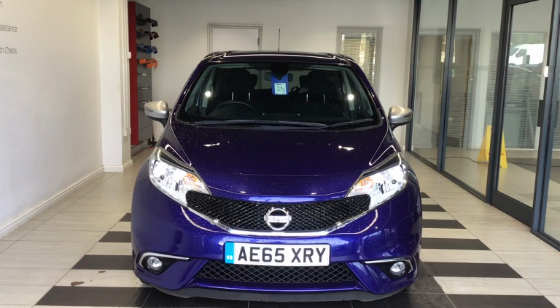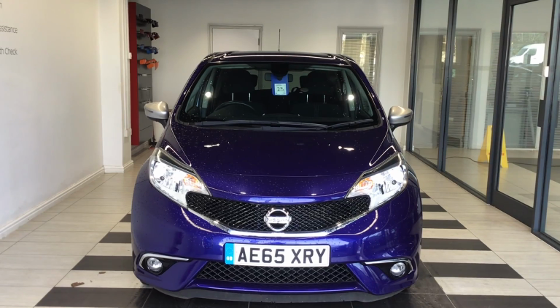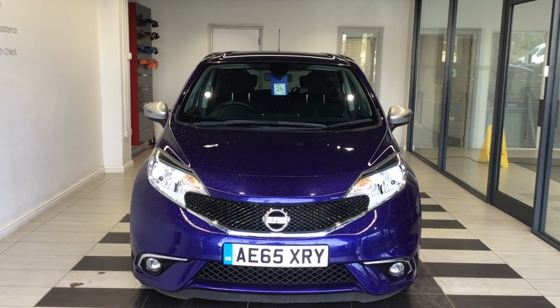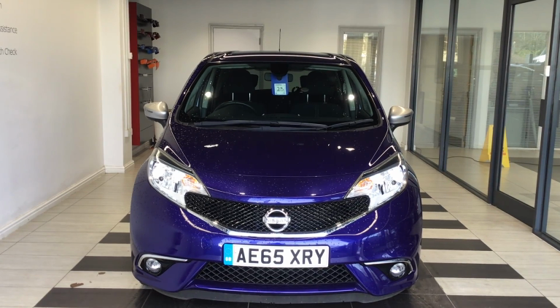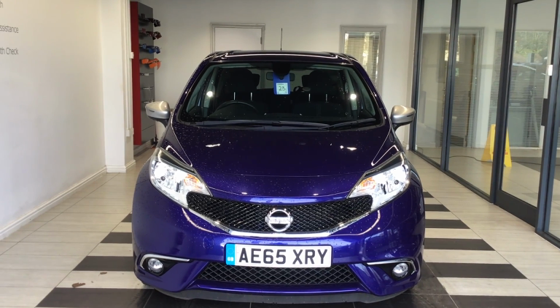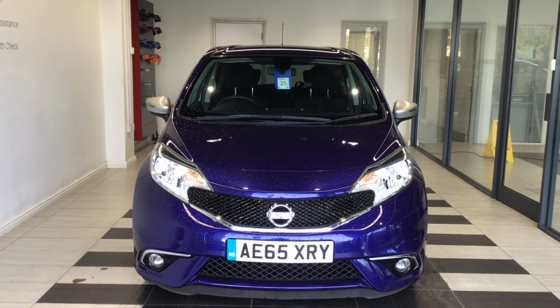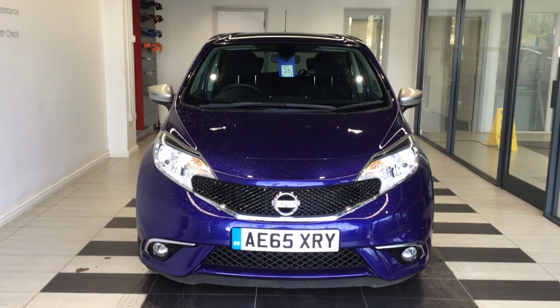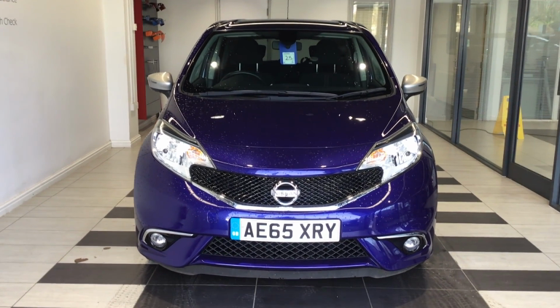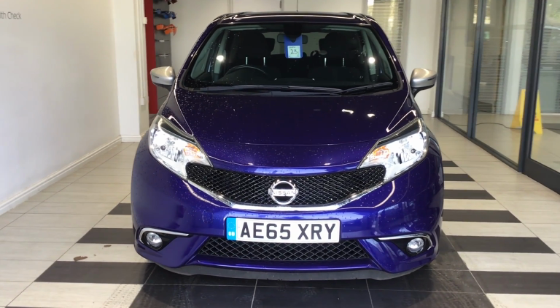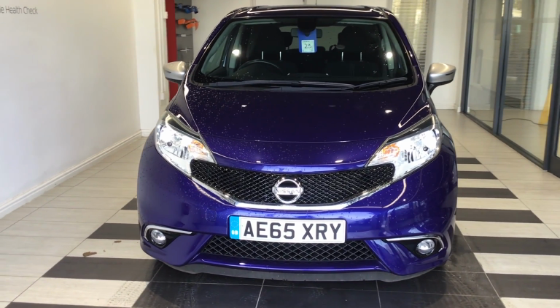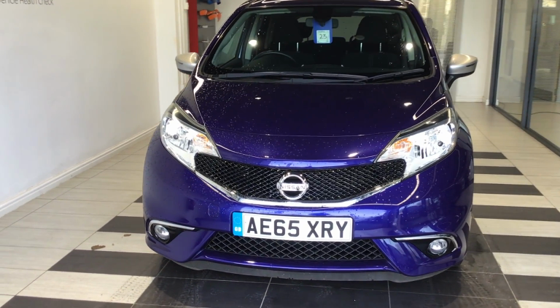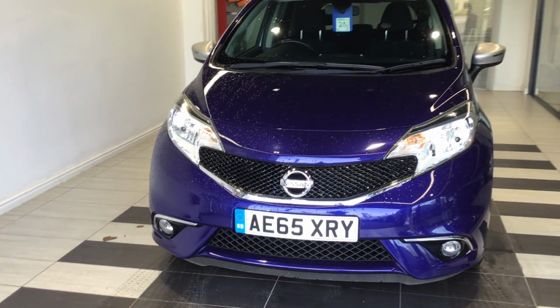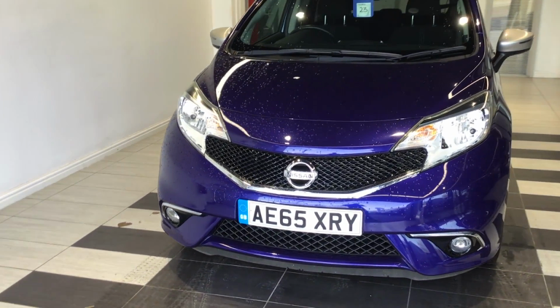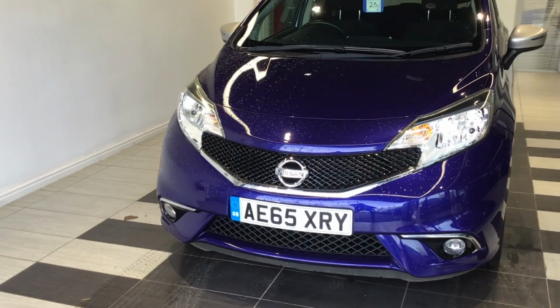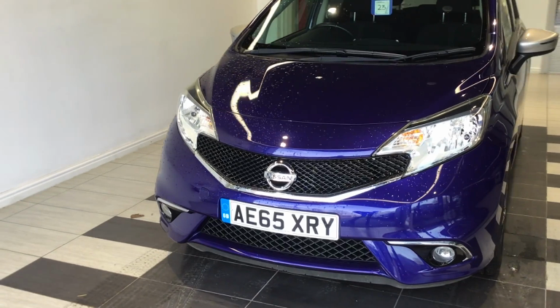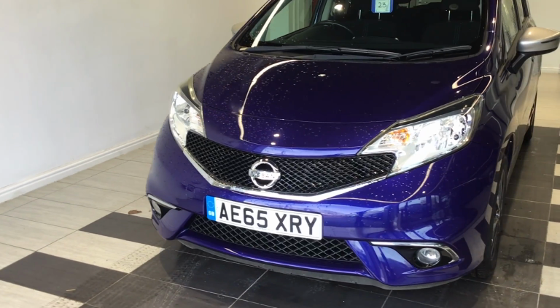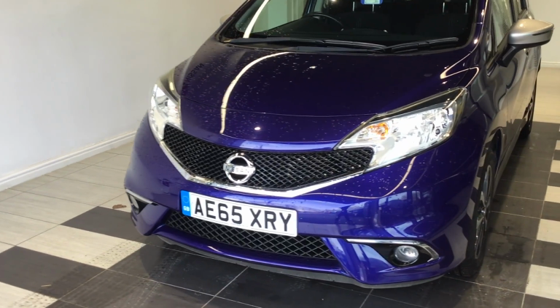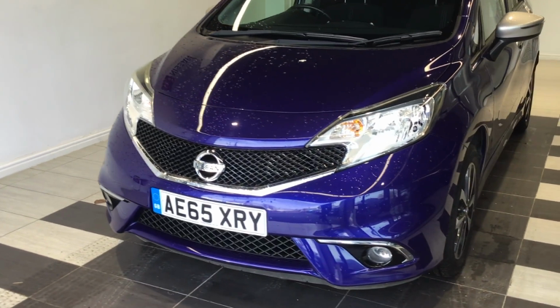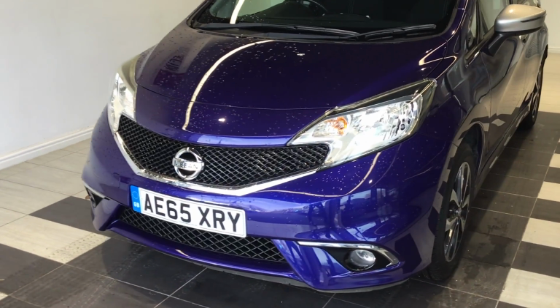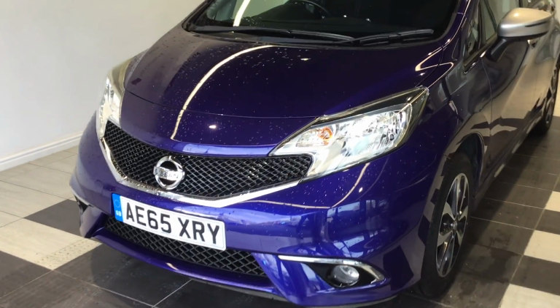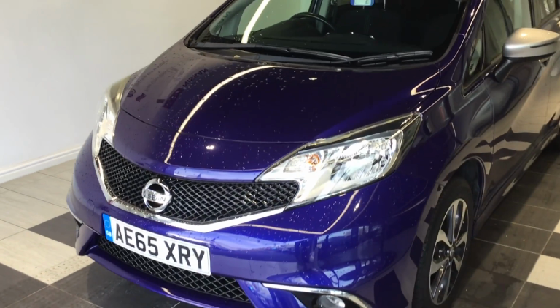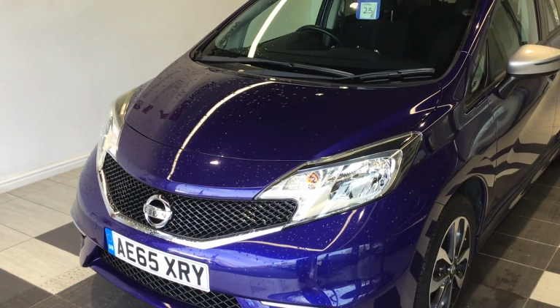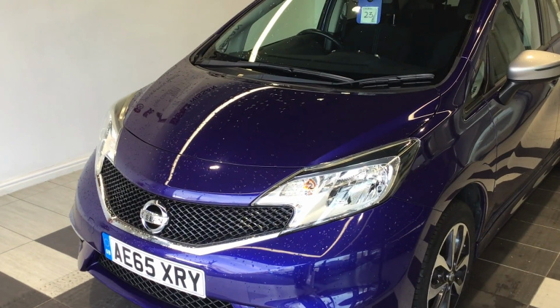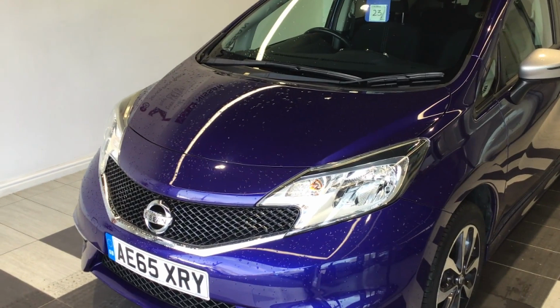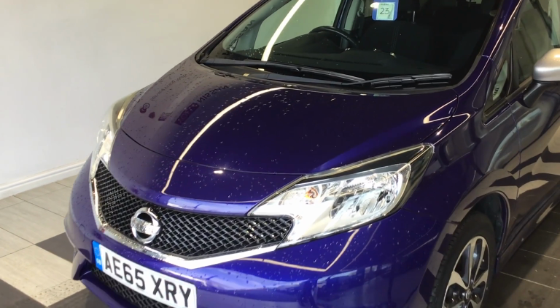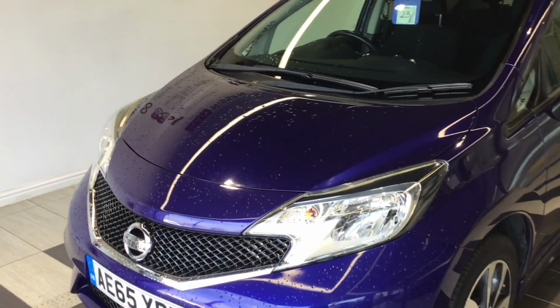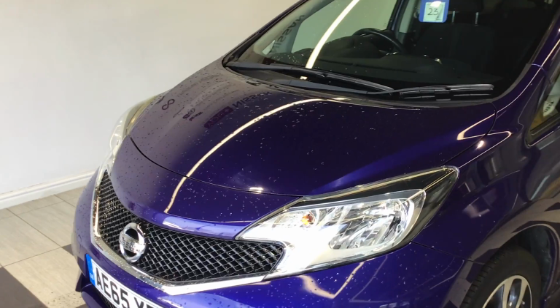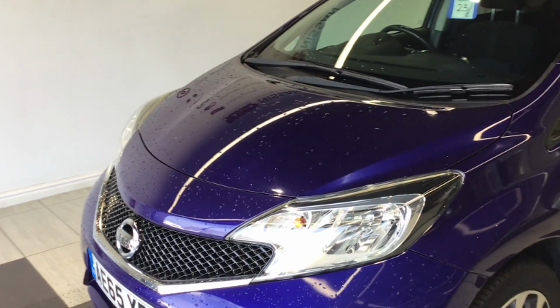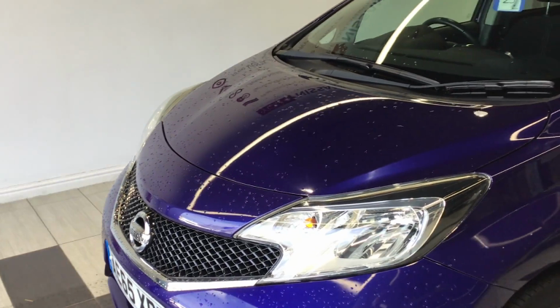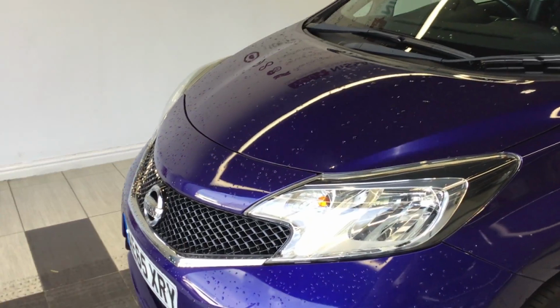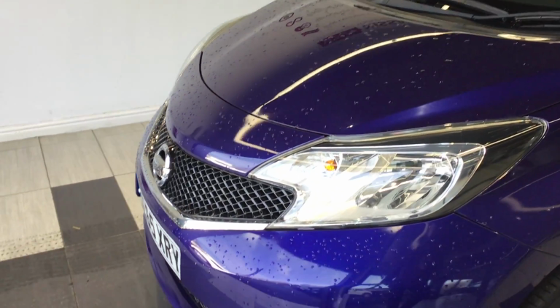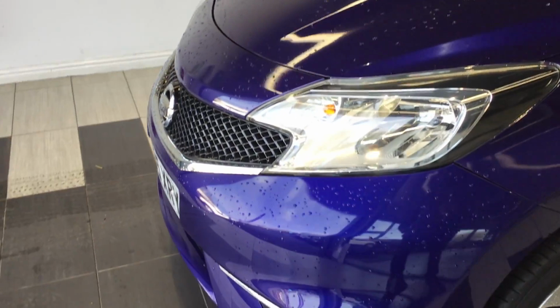Welcome to Smith Nissan Peterborough. Today we're doing a quick tour of AE65 XRY, which is an immaculate Nissan Note 1.2 N-TEC.